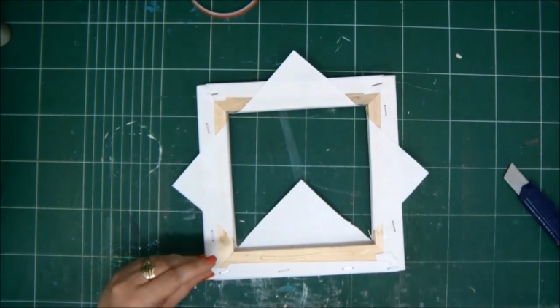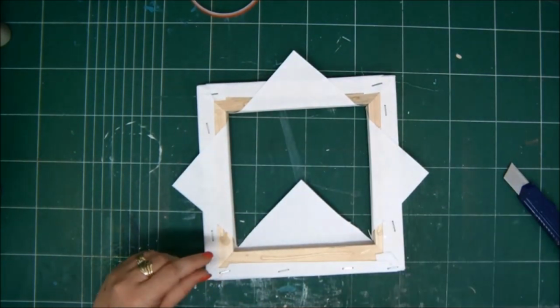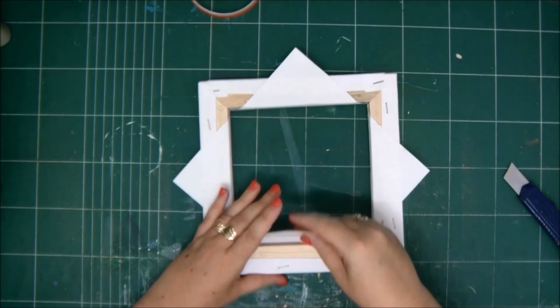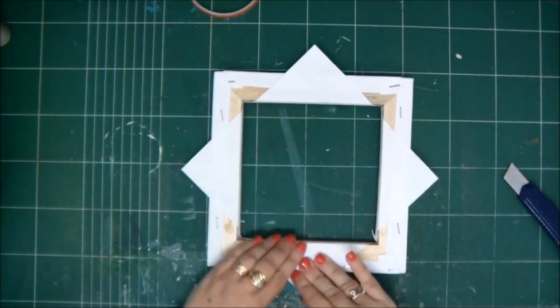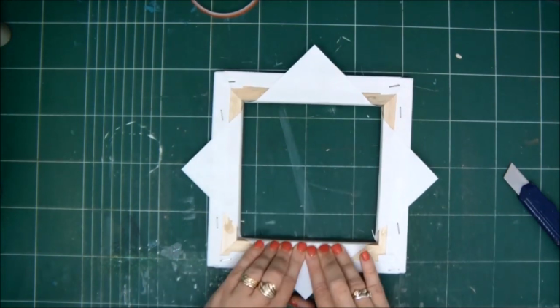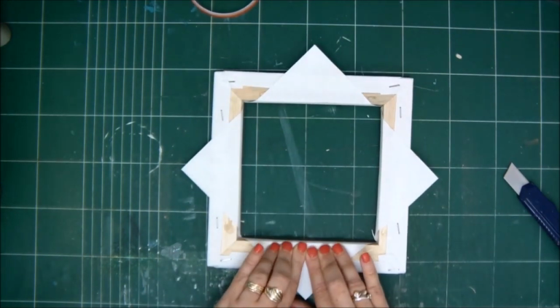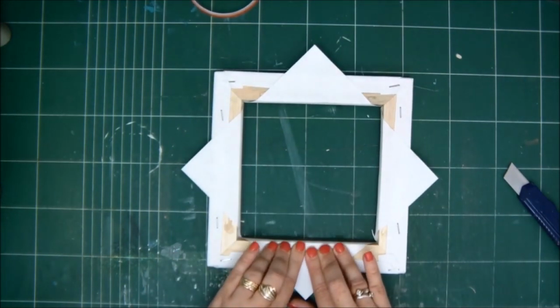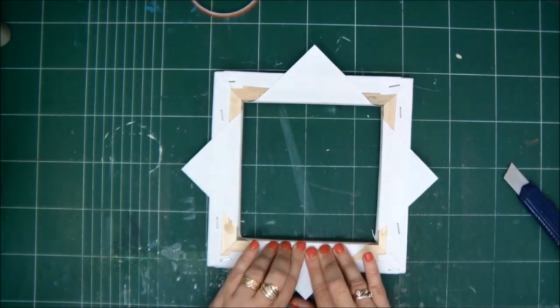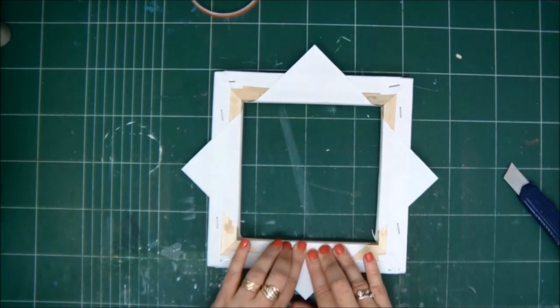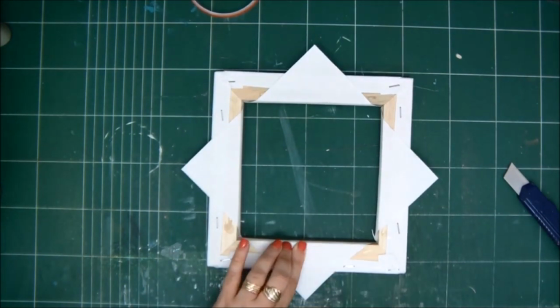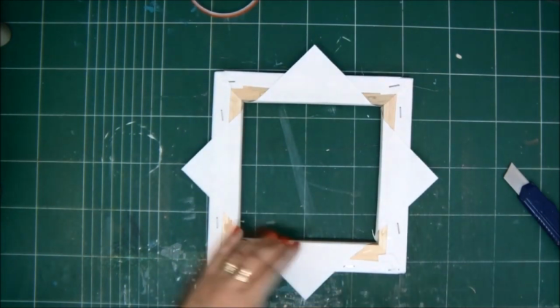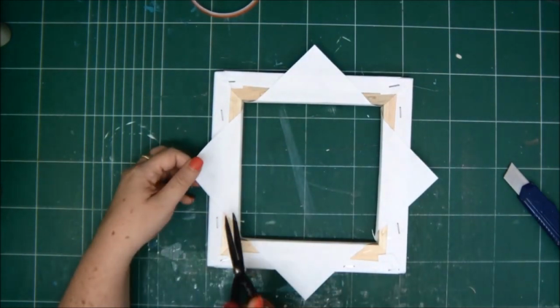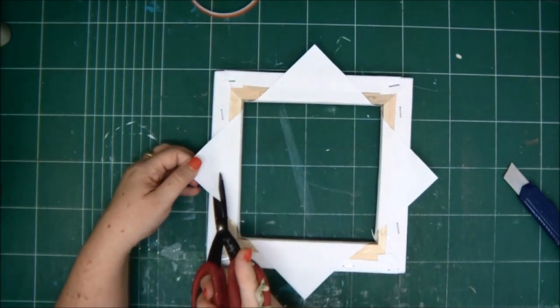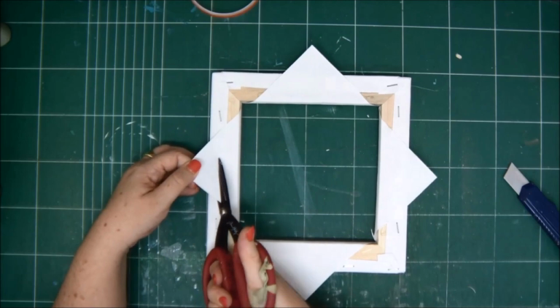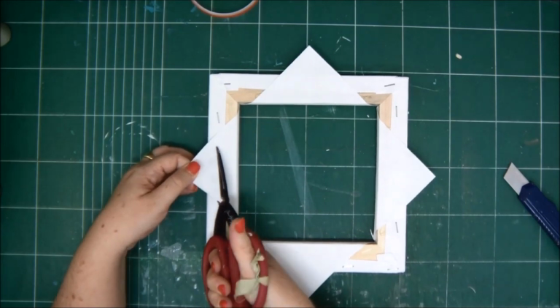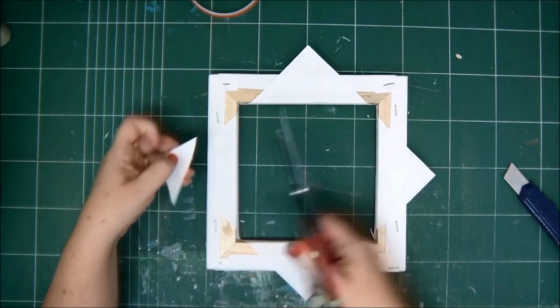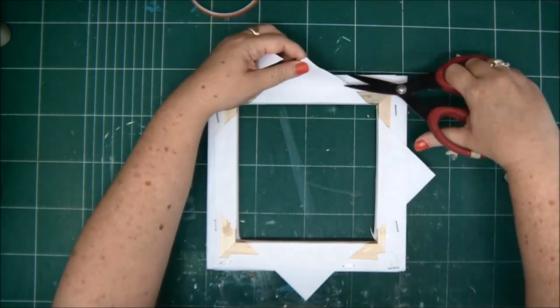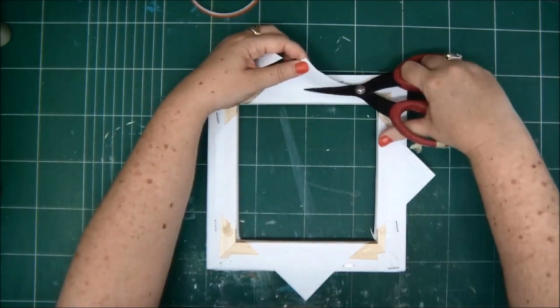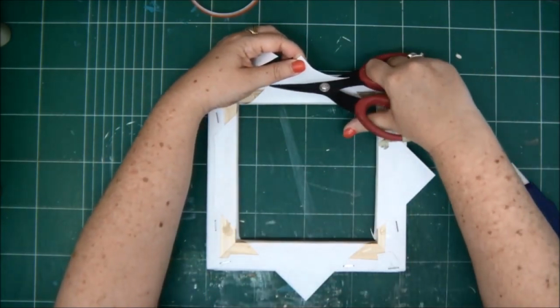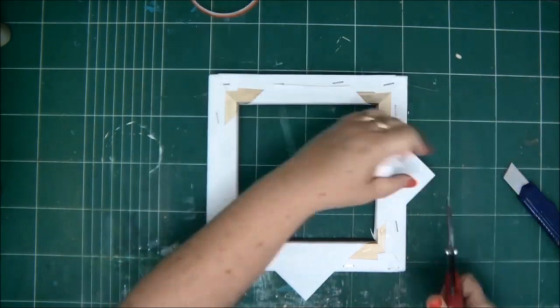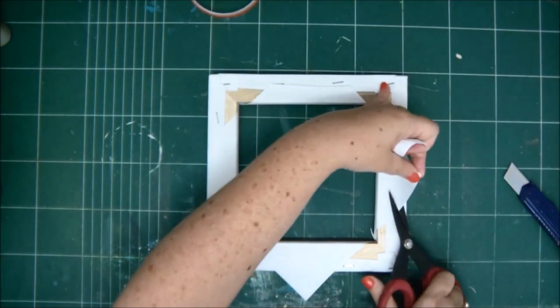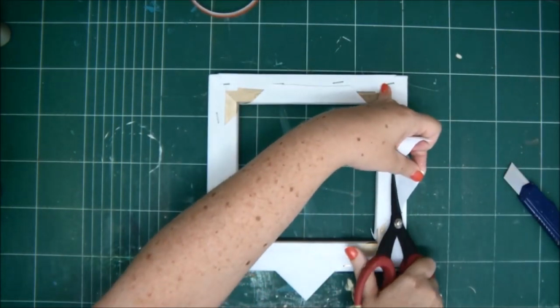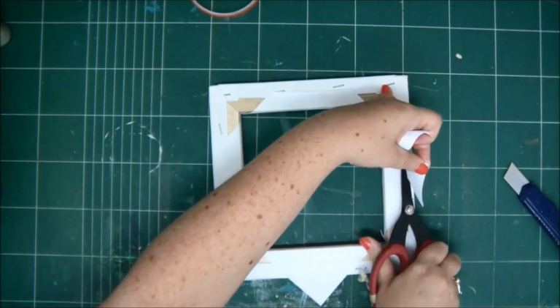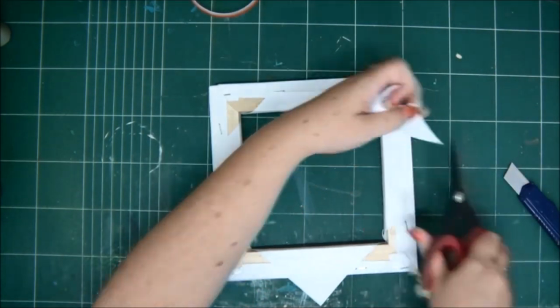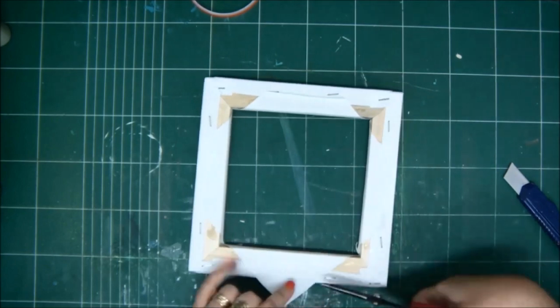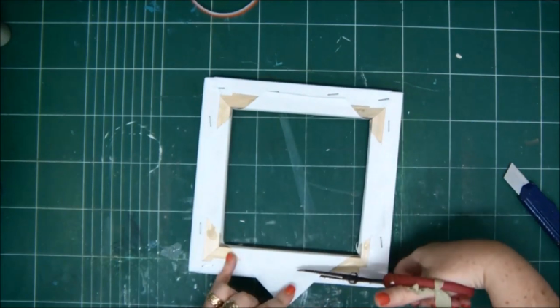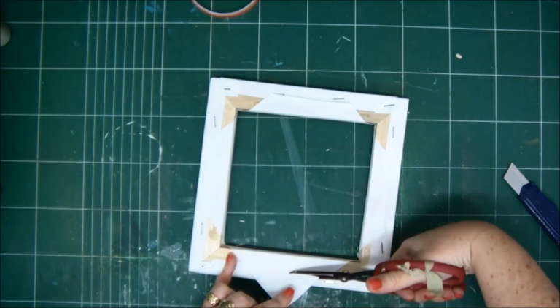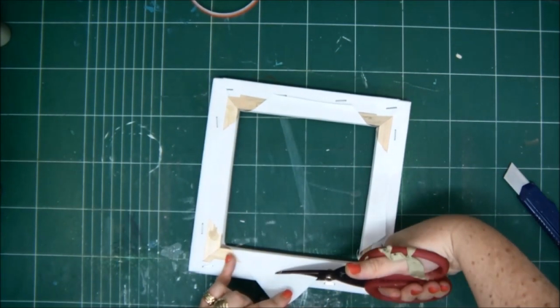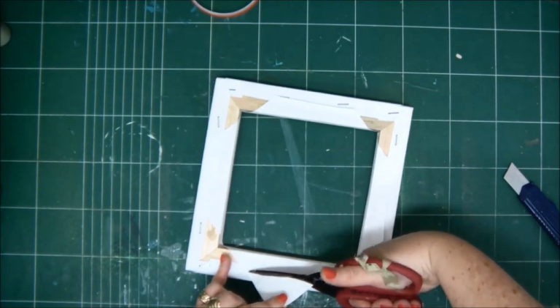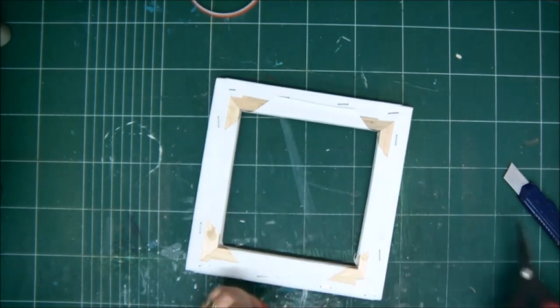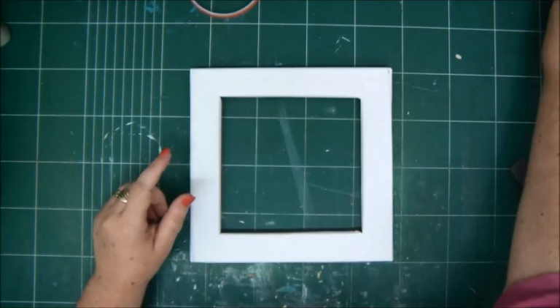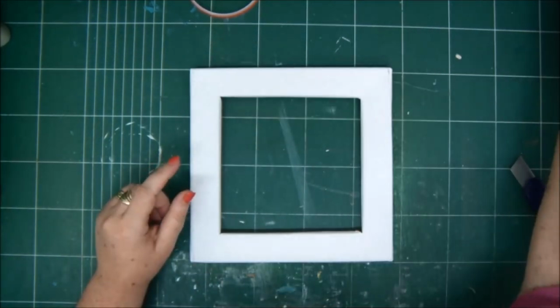A shadow box frame is basically a 3D frame that you can insert things into and make it really cool. You can add photos and any 3D items with layering and lots of volume.